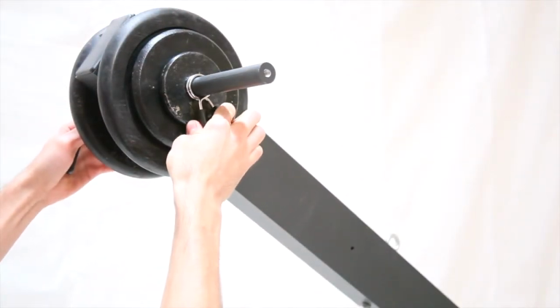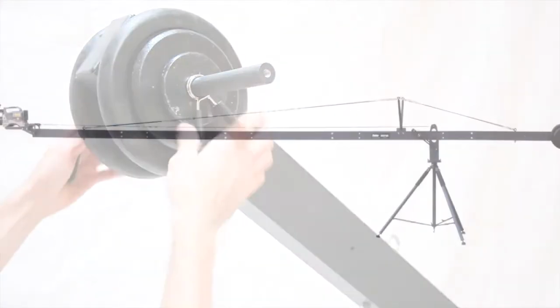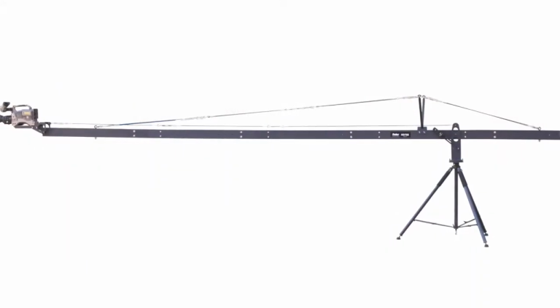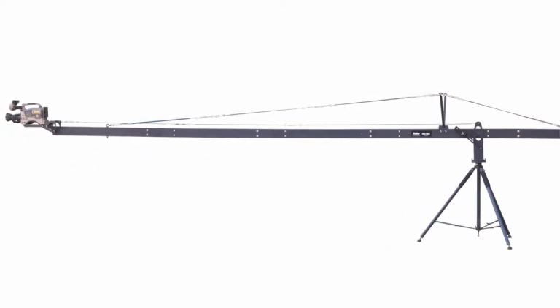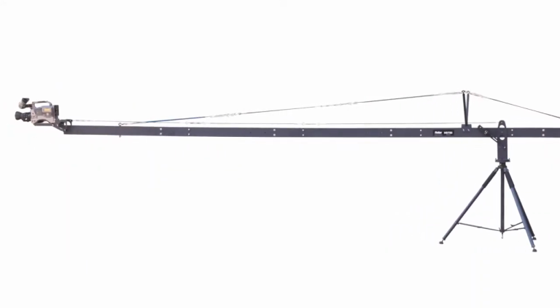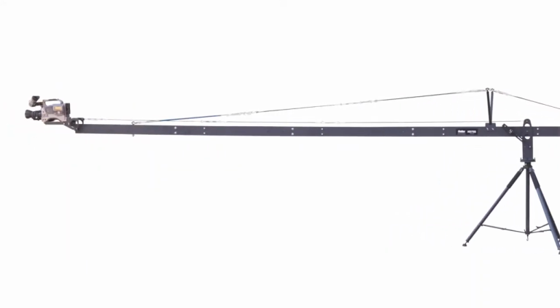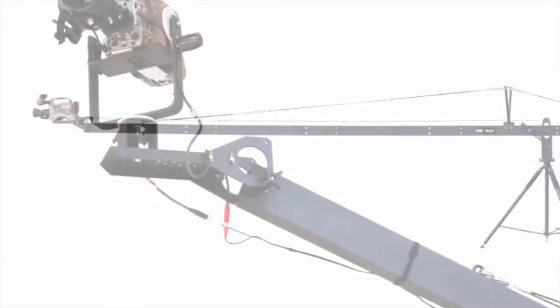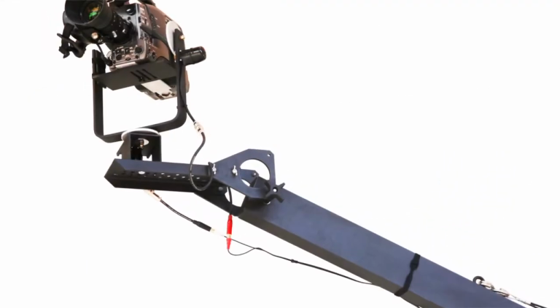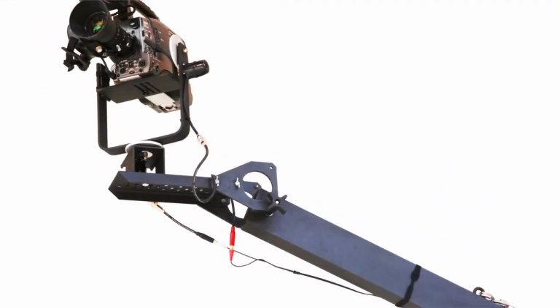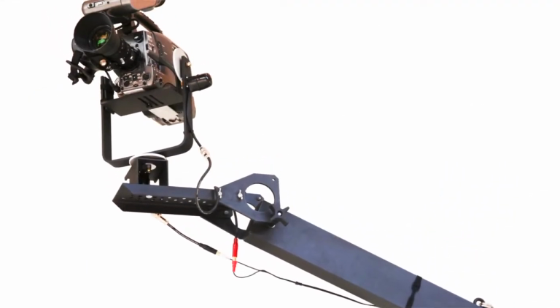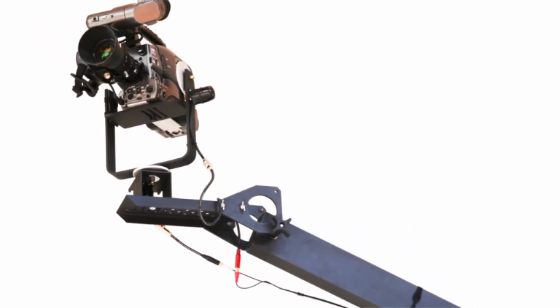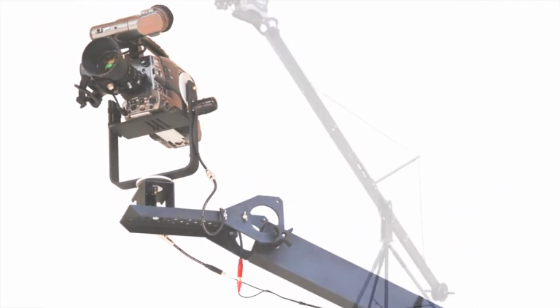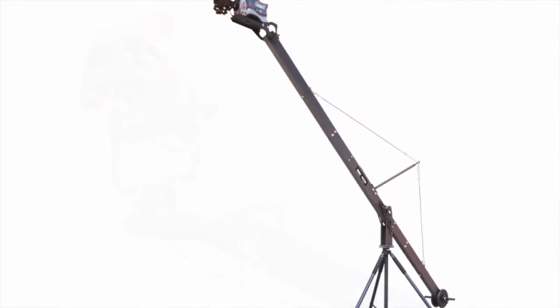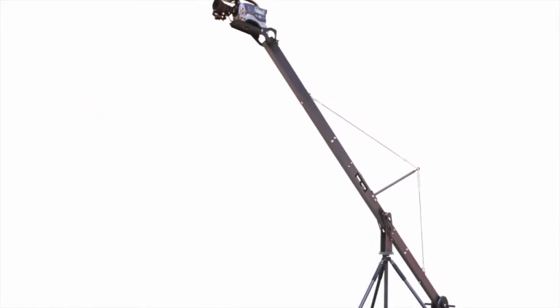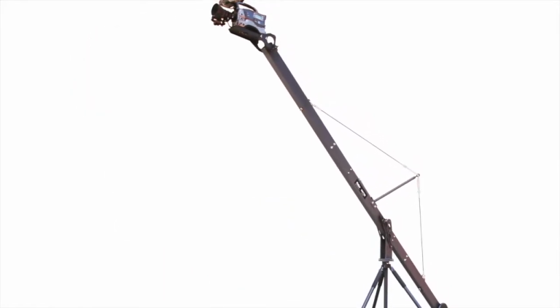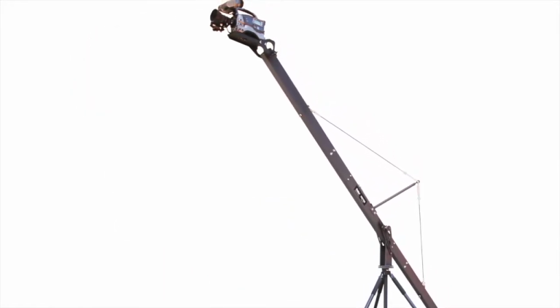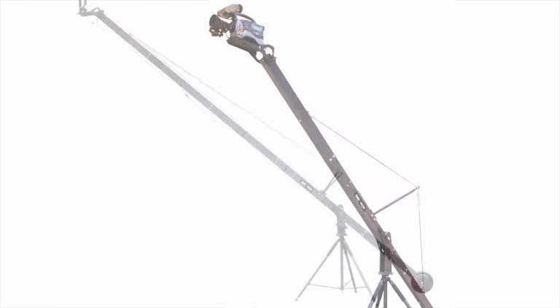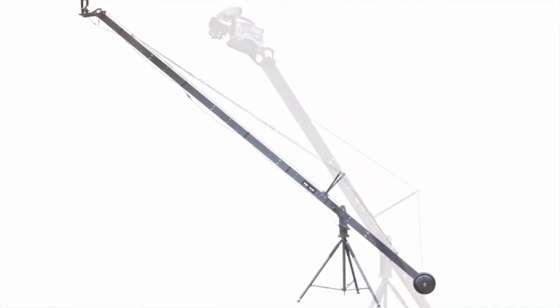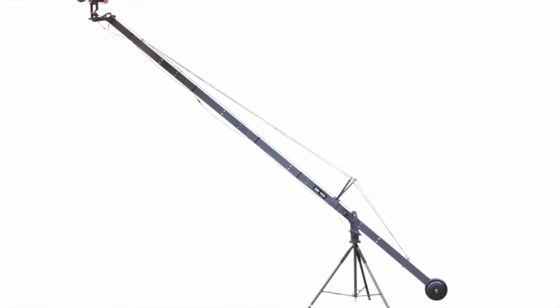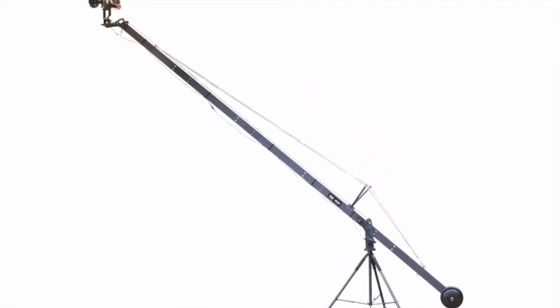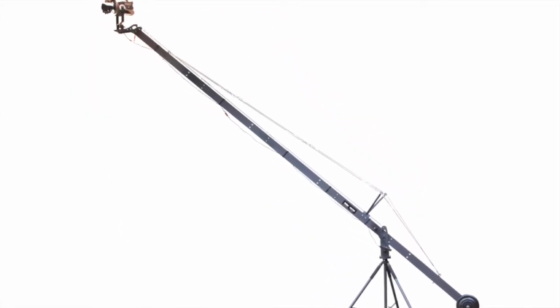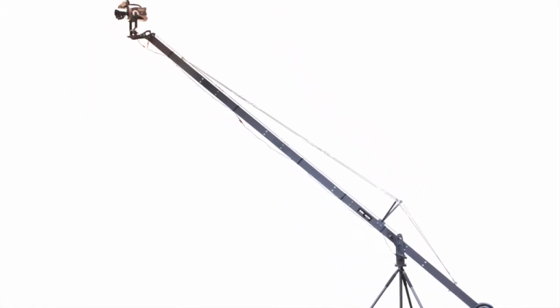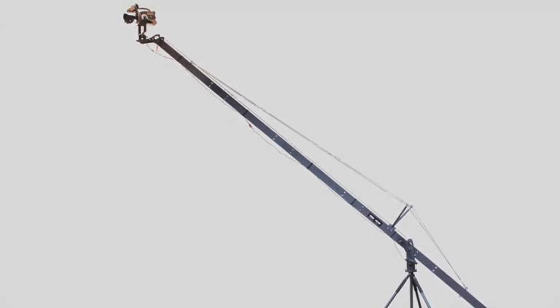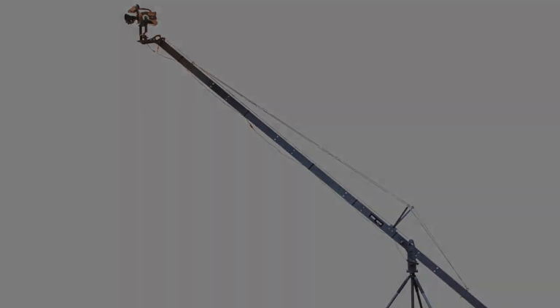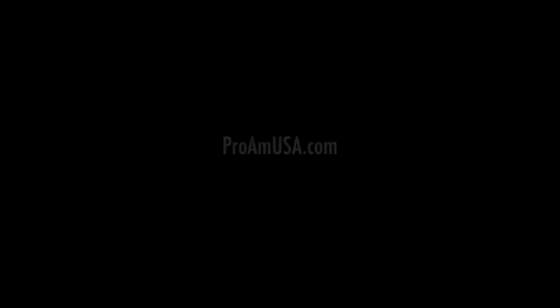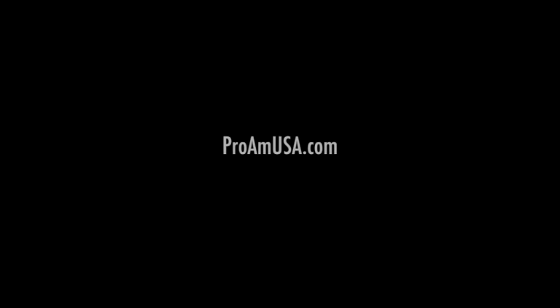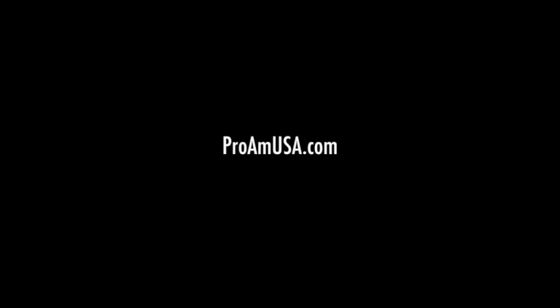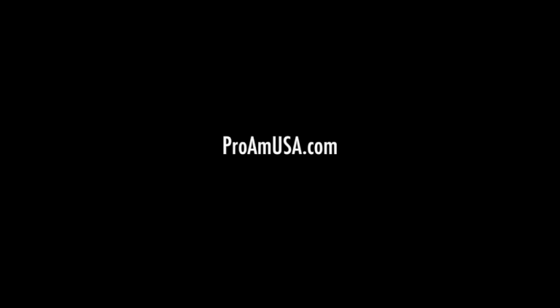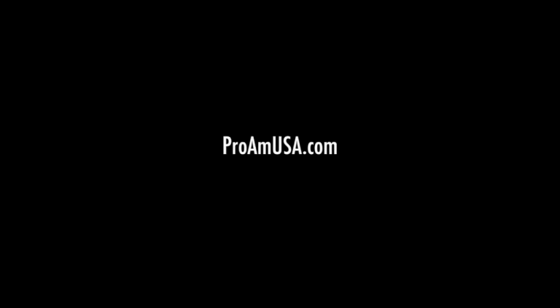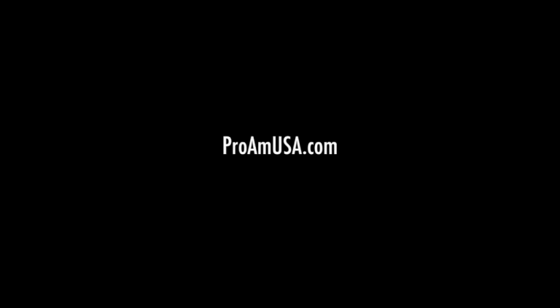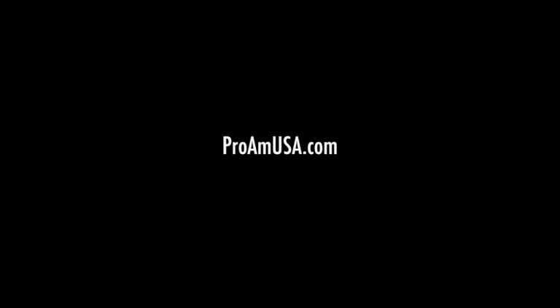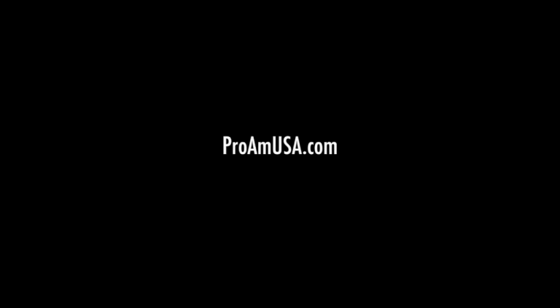A robust and capable crane system that fits your budget. Capable of supporting up to 30 pounds and lengths up to 20 feet. The Pro-Am USA HD750. Available now.